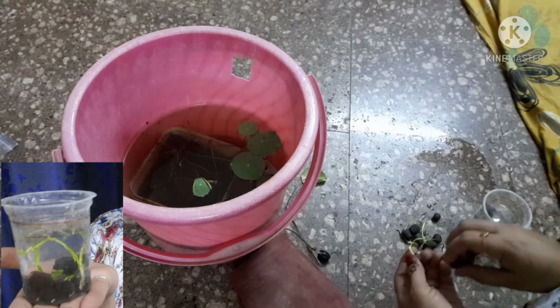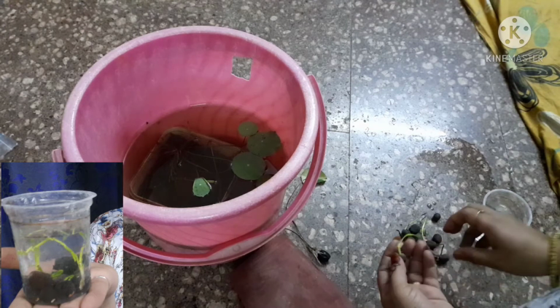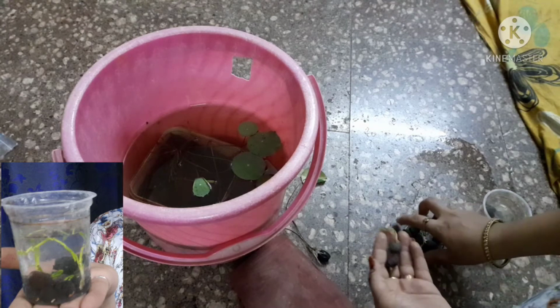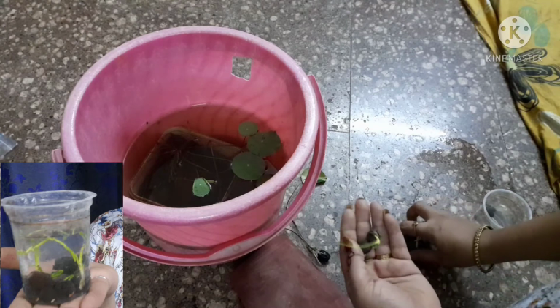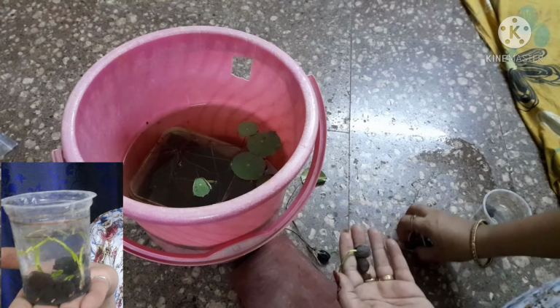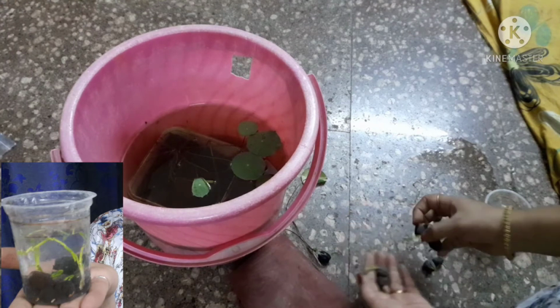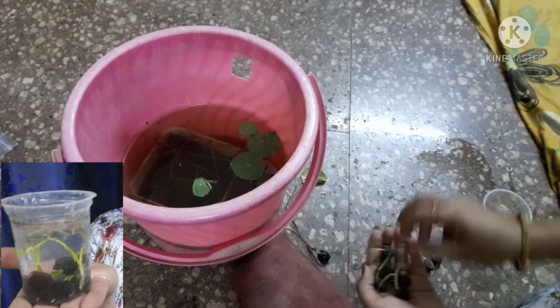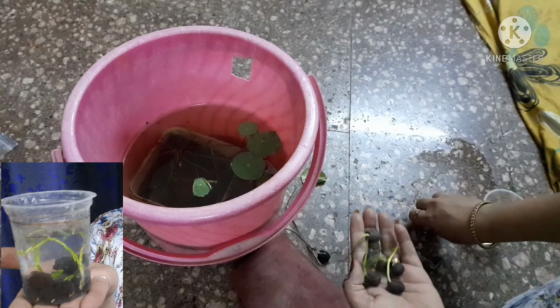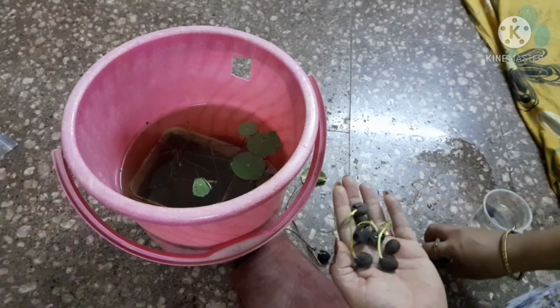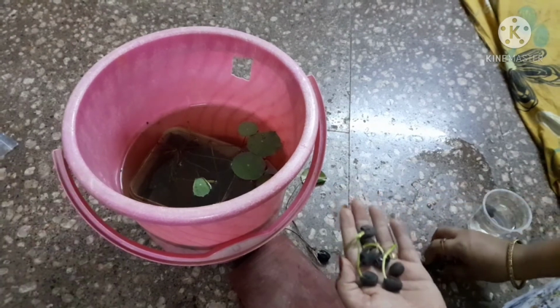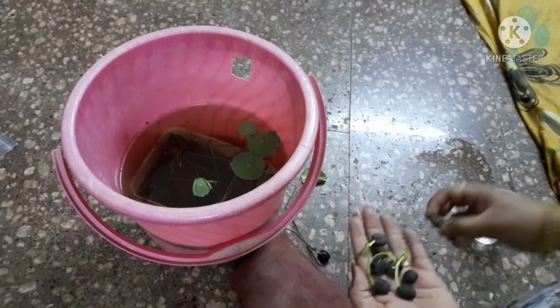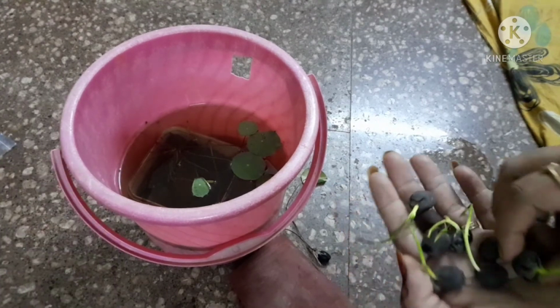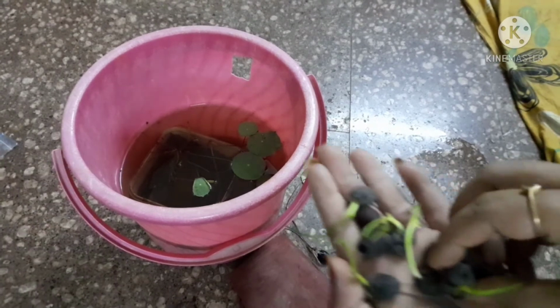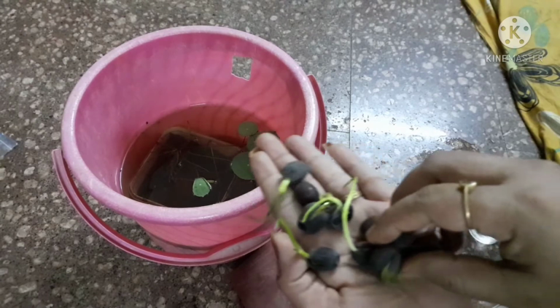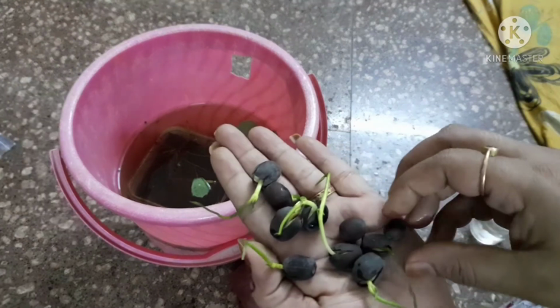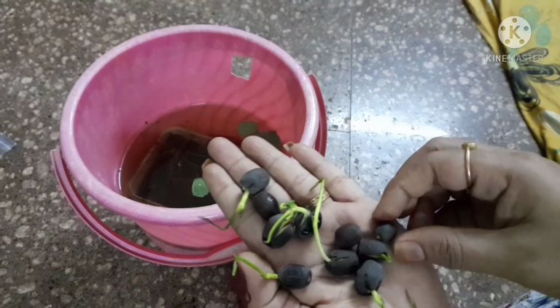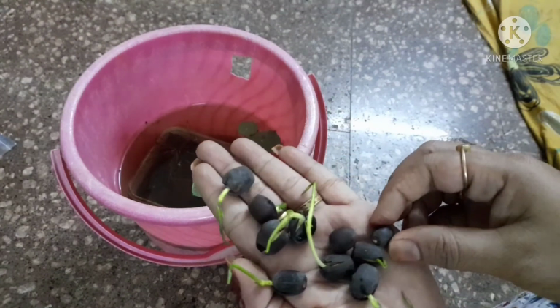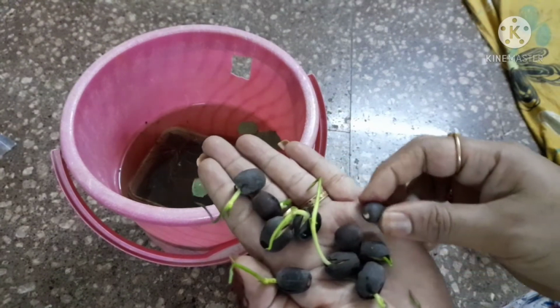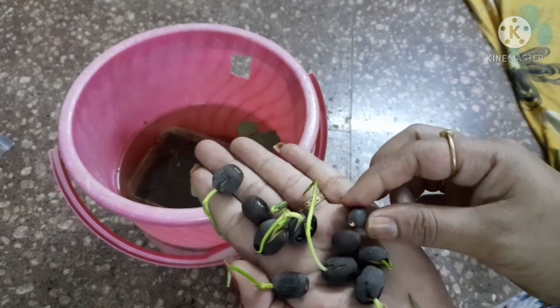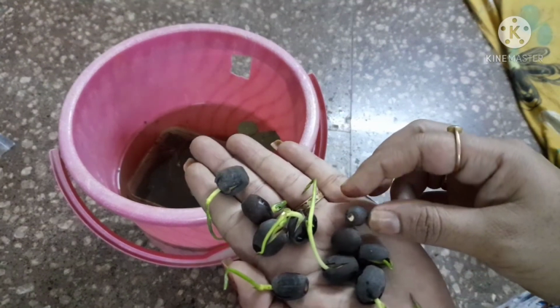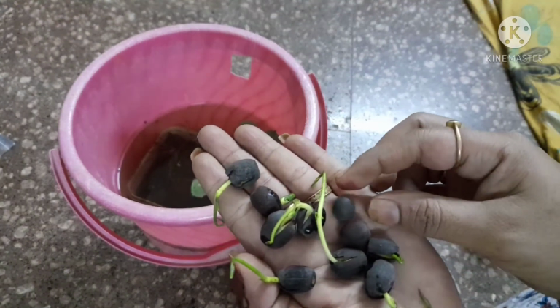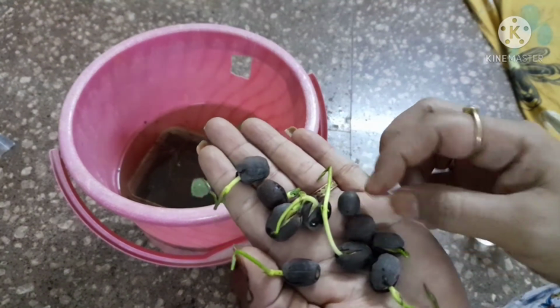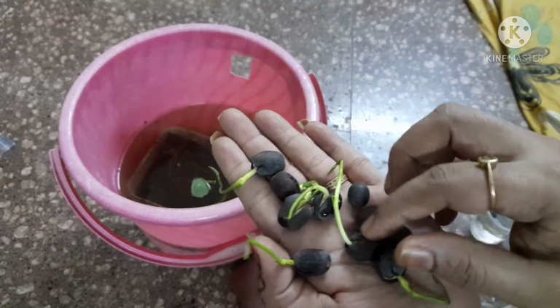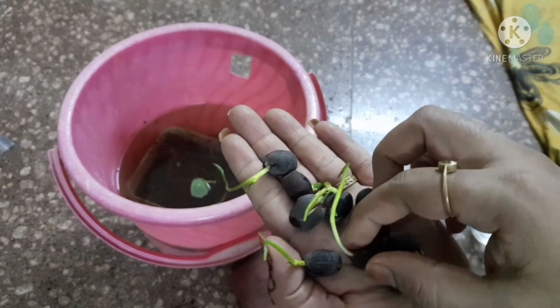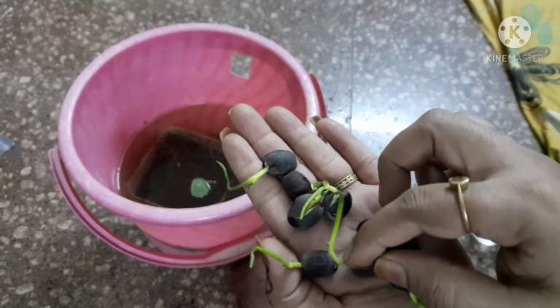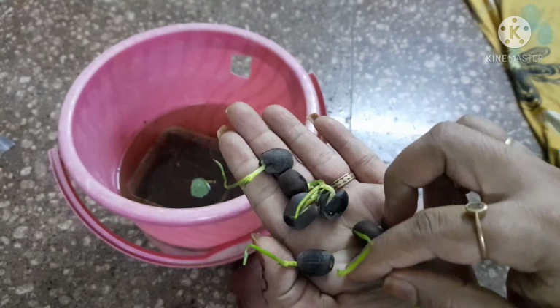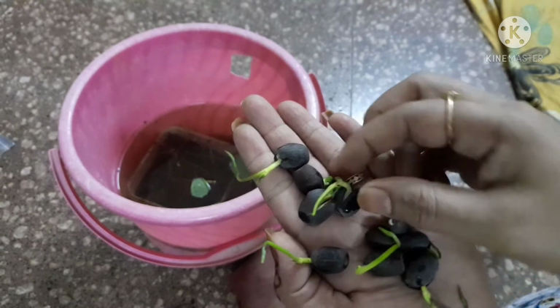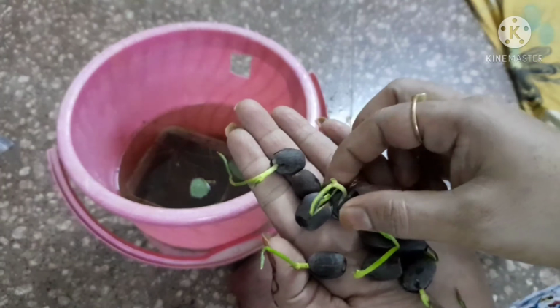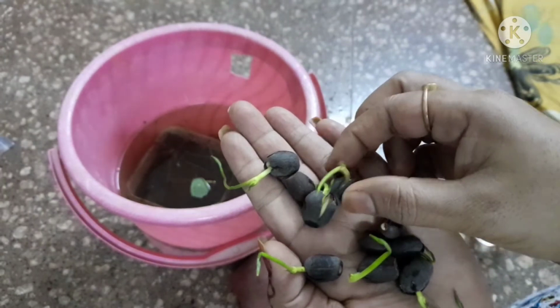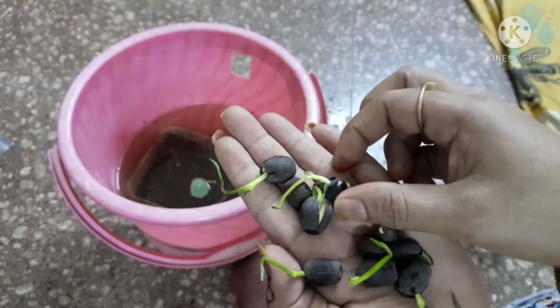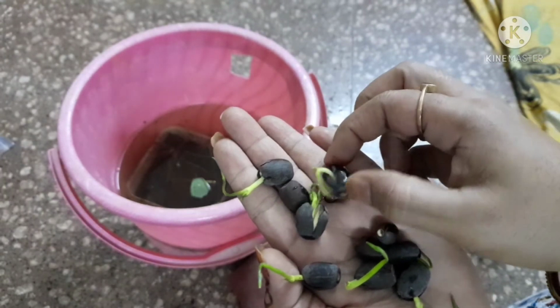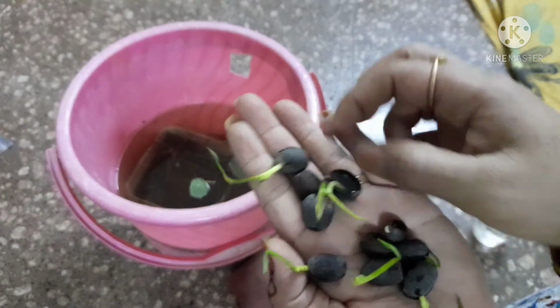Within 5 days there will be seed germination. The germination rate depends on the seed — it can take a few days but it may be fast or slow.